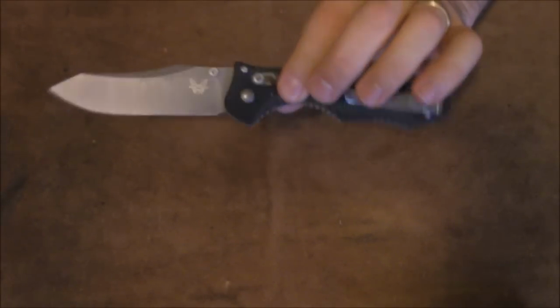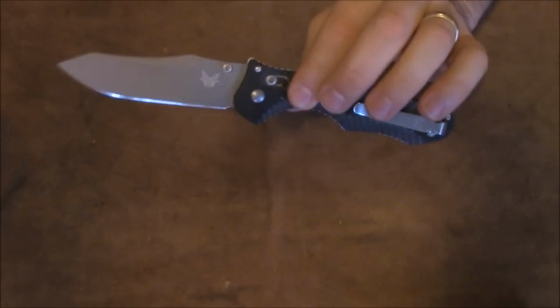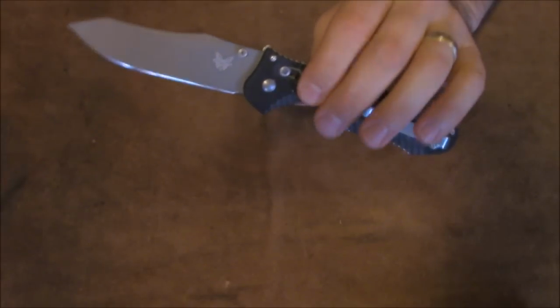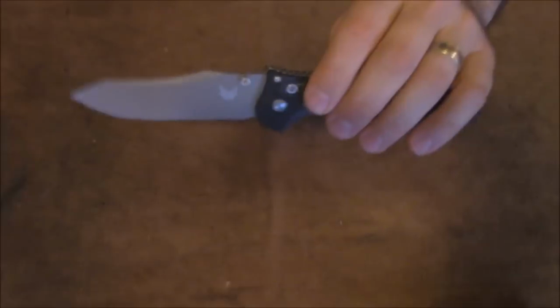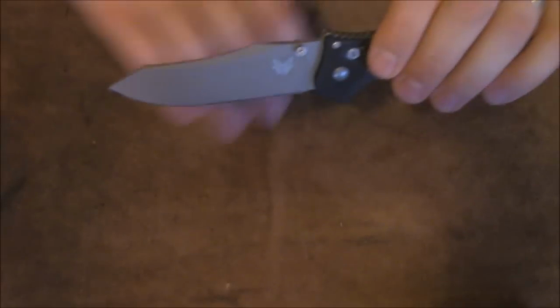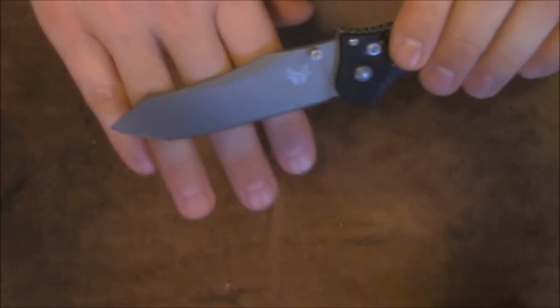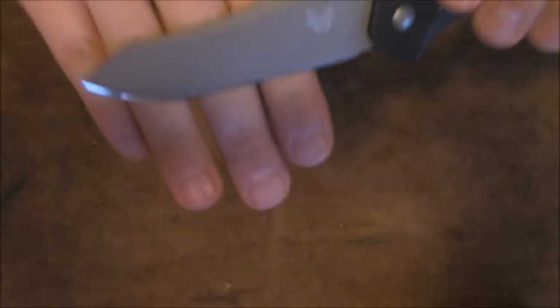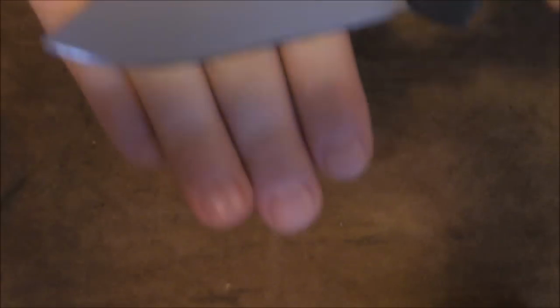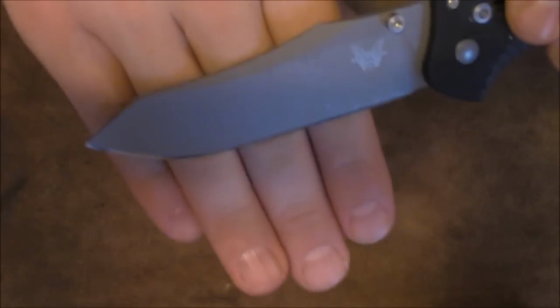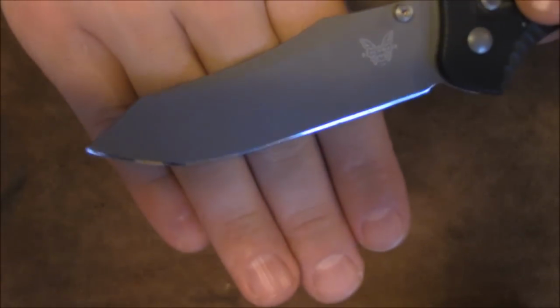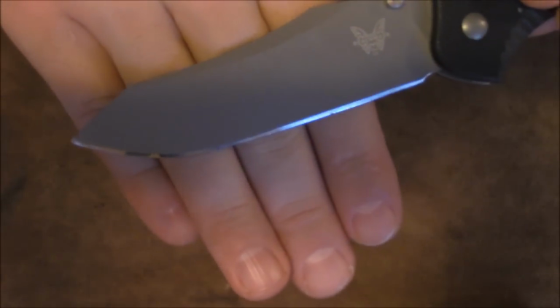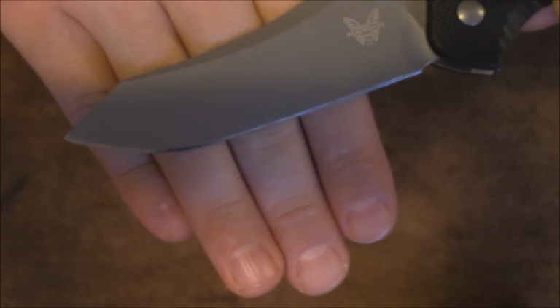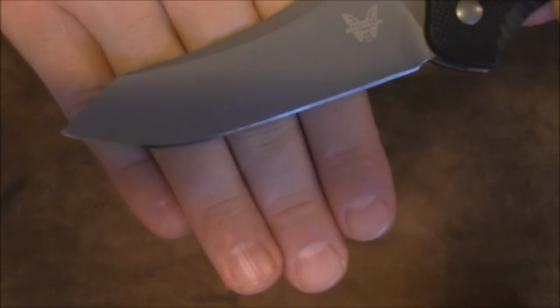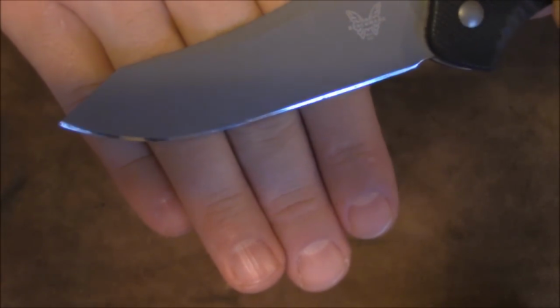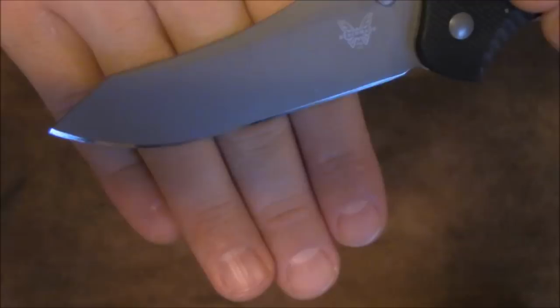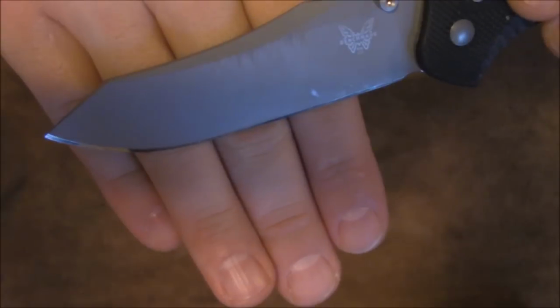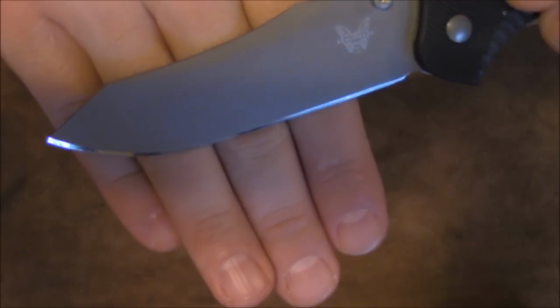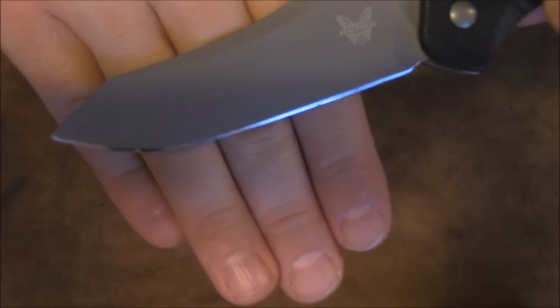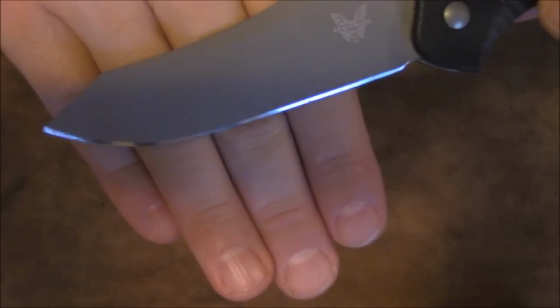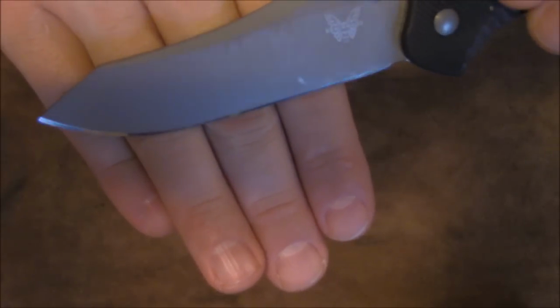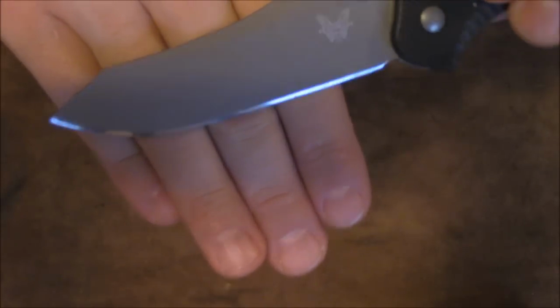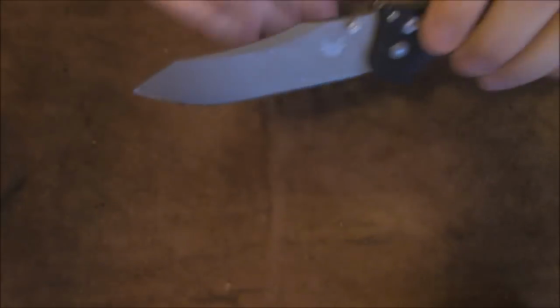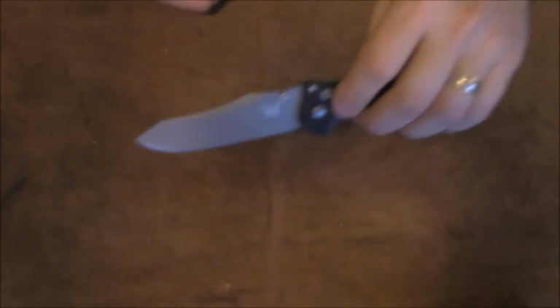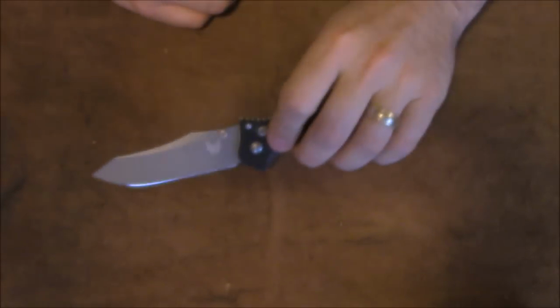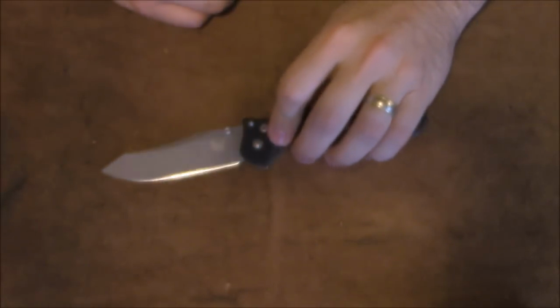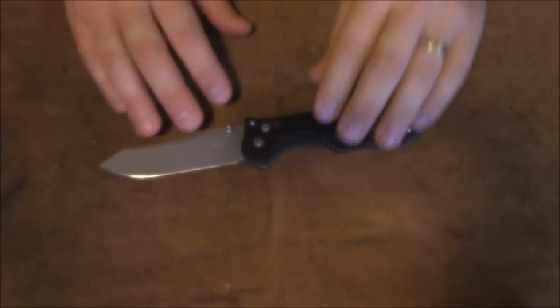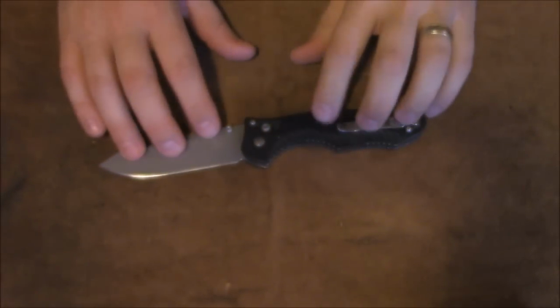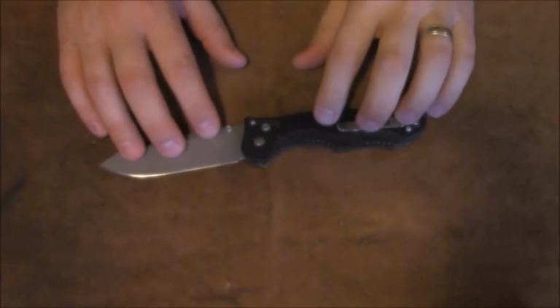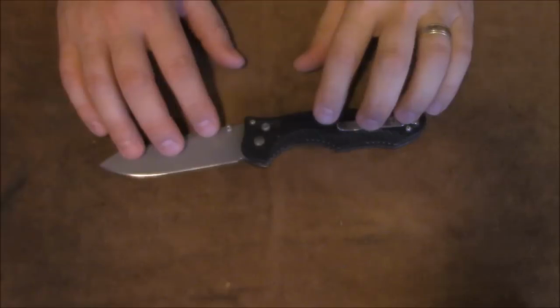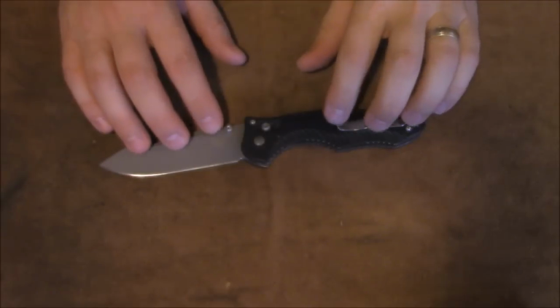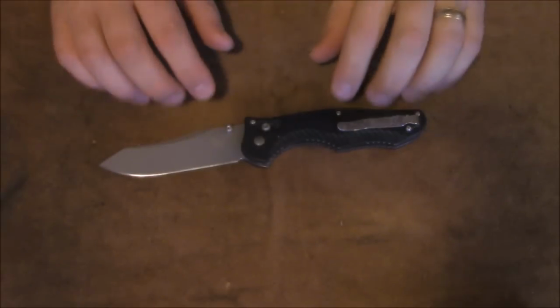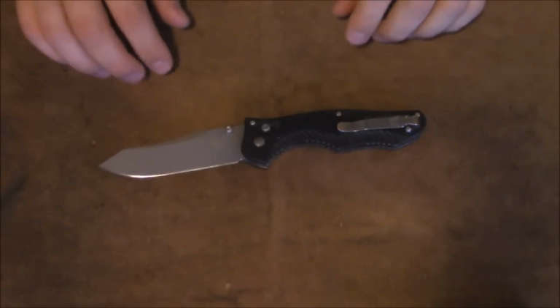This had great action right out of the box and was nice and sharp out of the box, but I can't really leave a factory edge on anything. I polished that up nicely. The big thing I want to talk about on this knife is the blade steel.